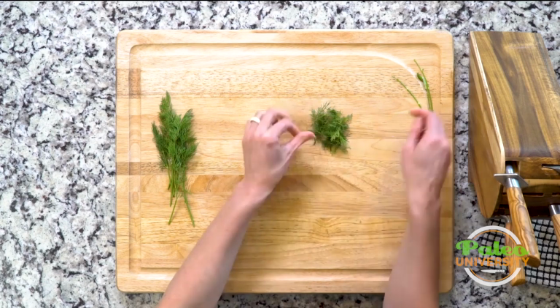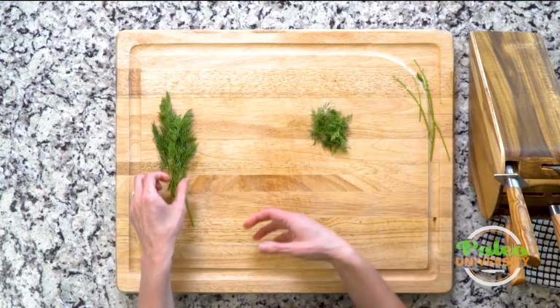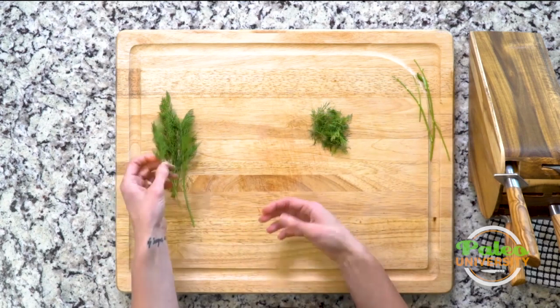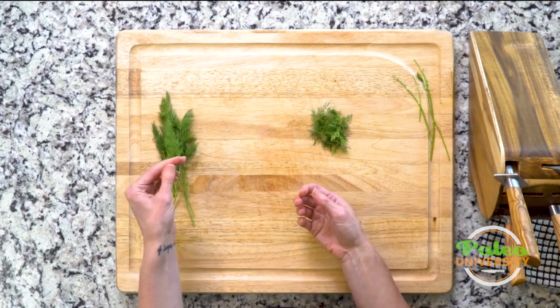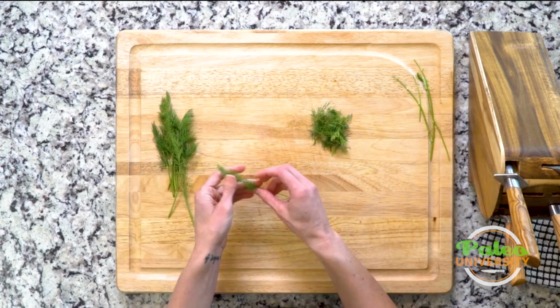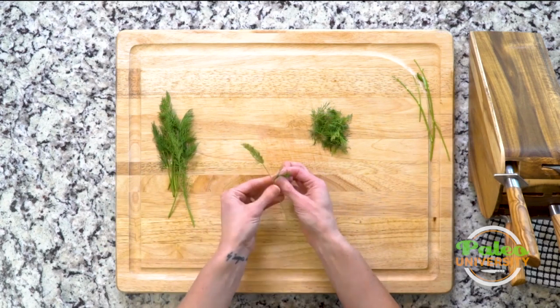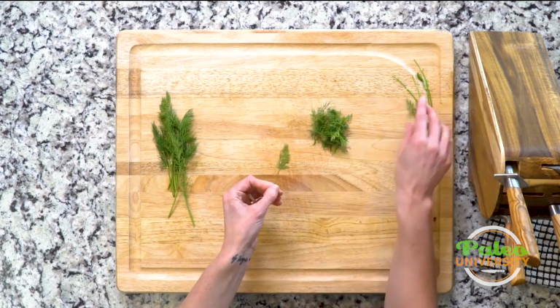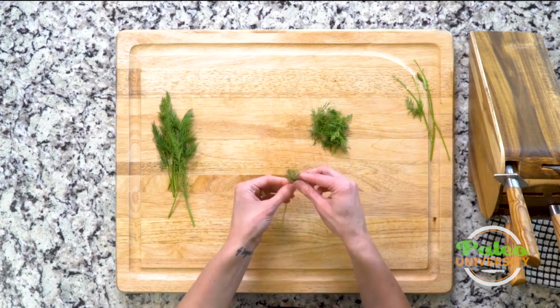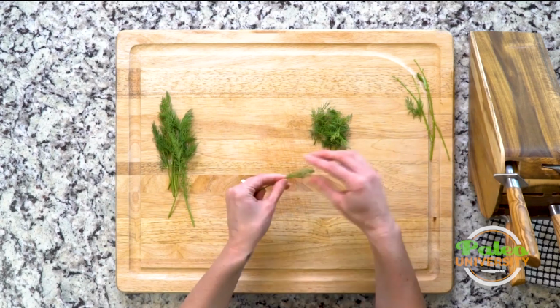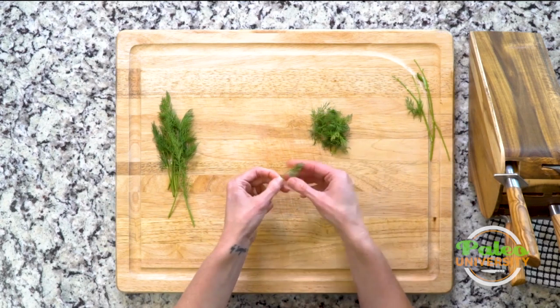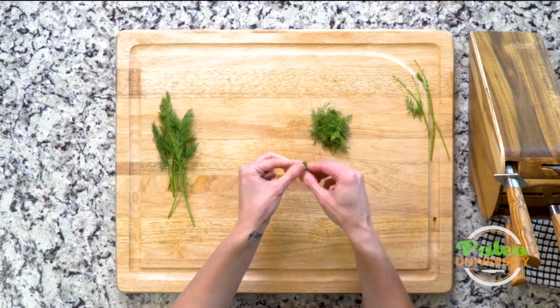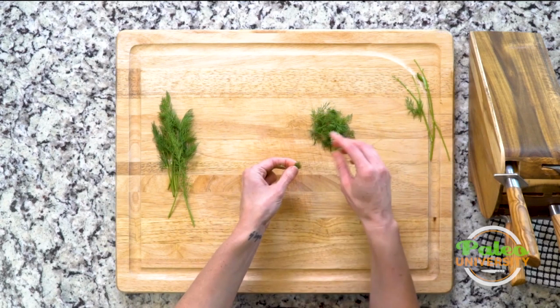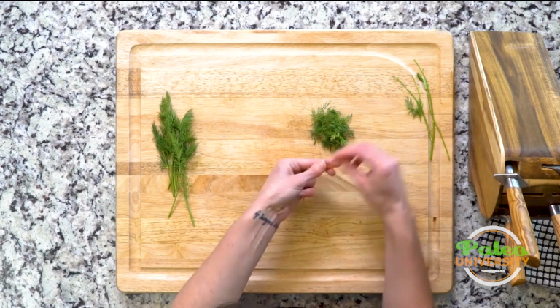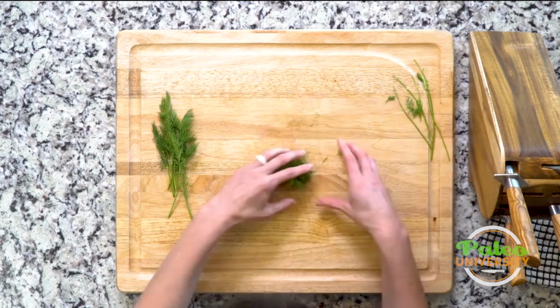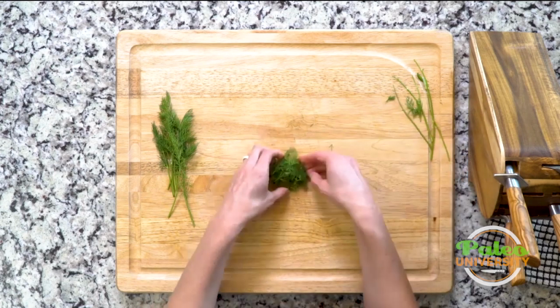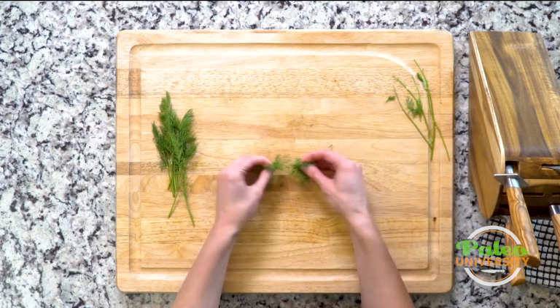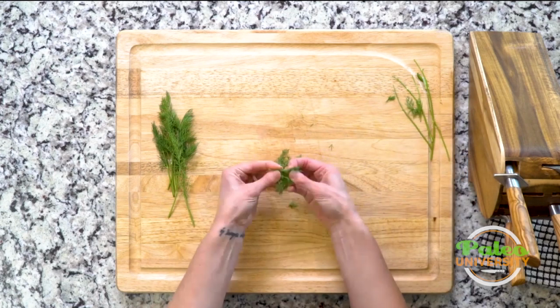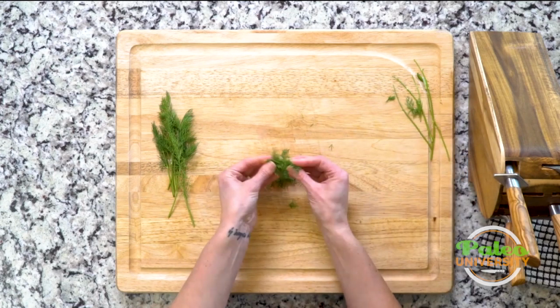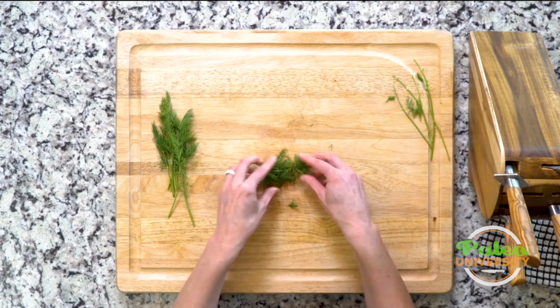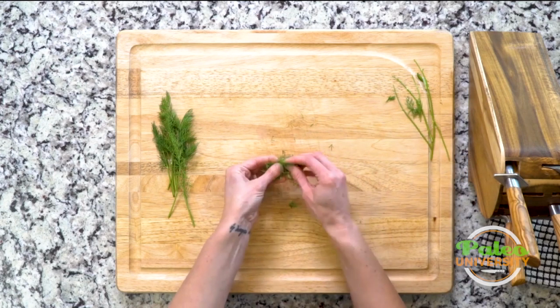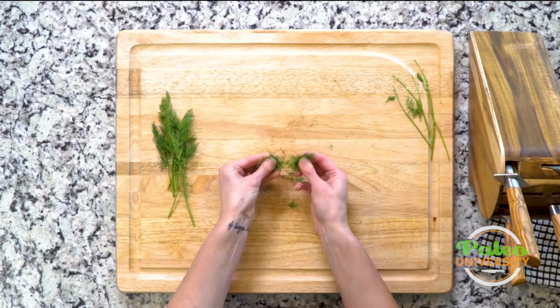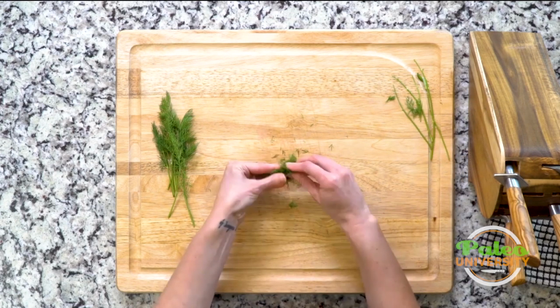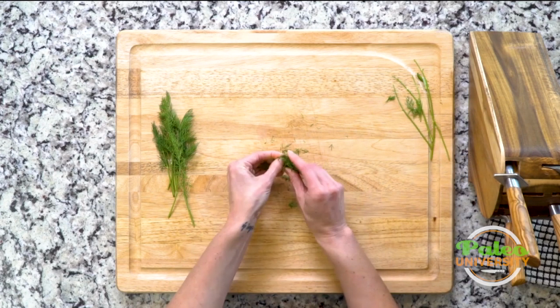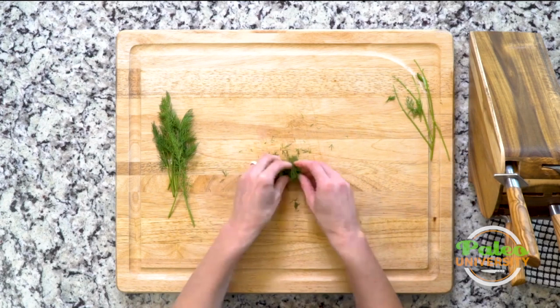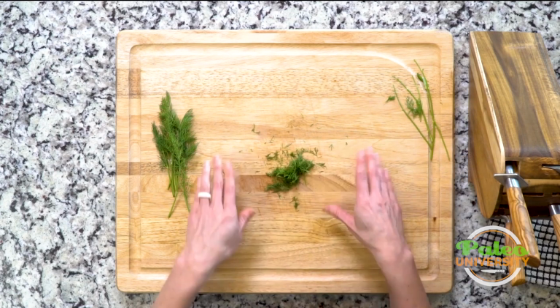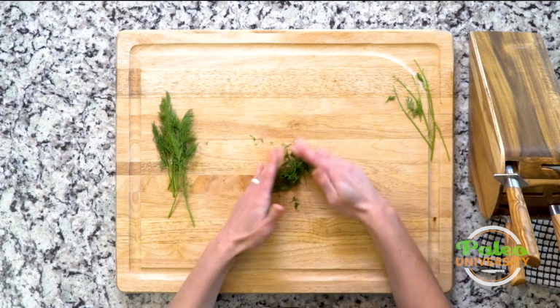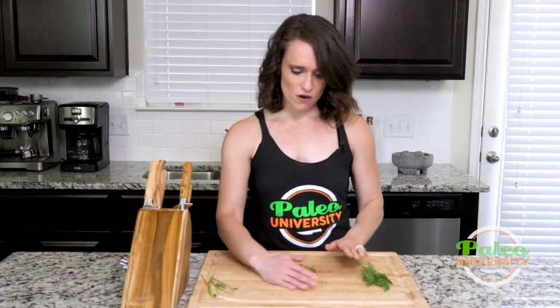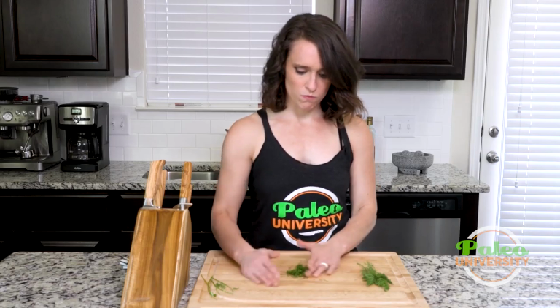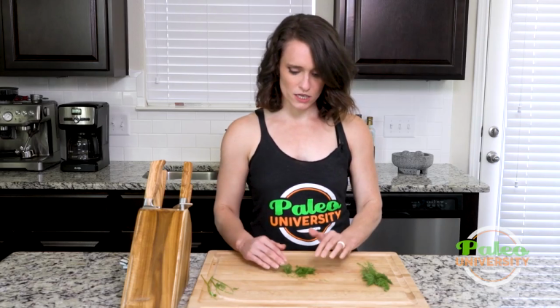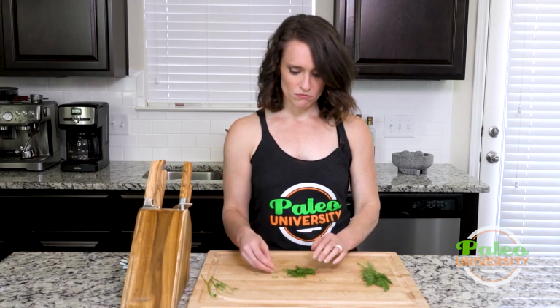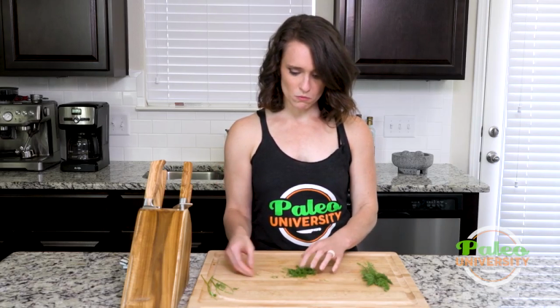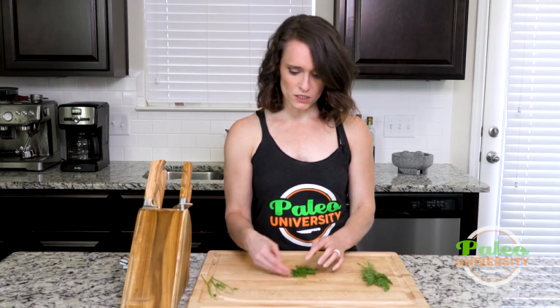That's my little pile of dill. I can leave it as is, or I can pull it apart. Honestly, this is probably even easier than grabbing a knife — just pinch it apart. At least some of the smell. There you go. That's it. Dill. Really easy.